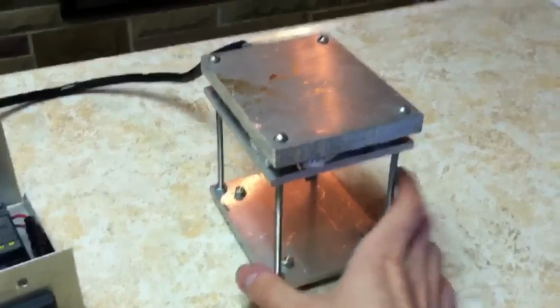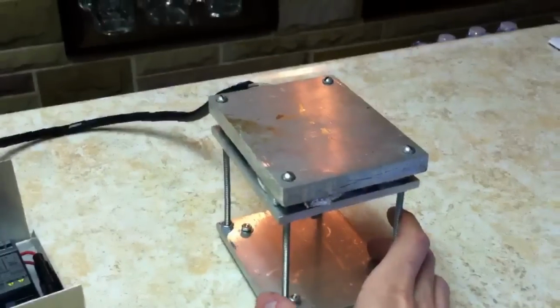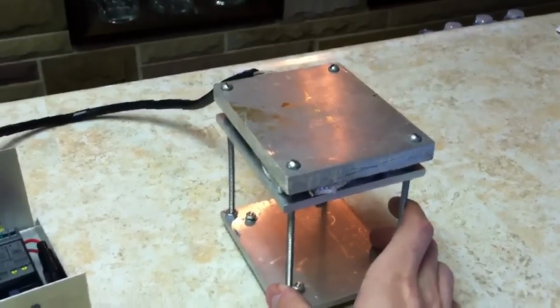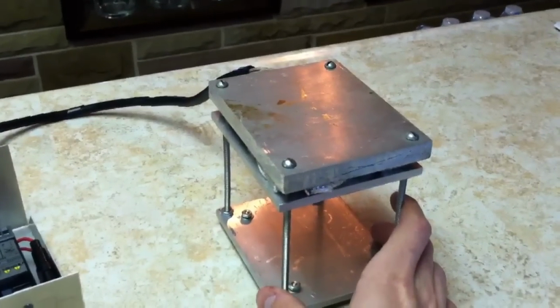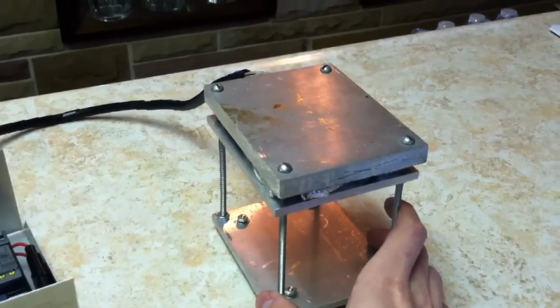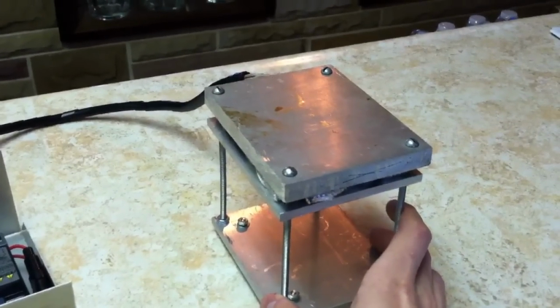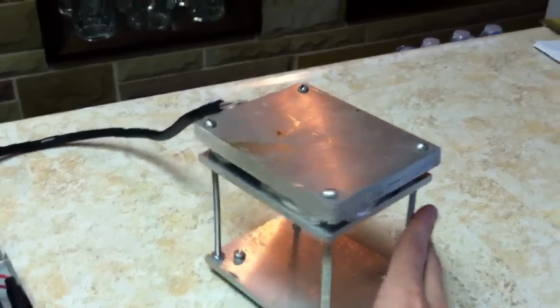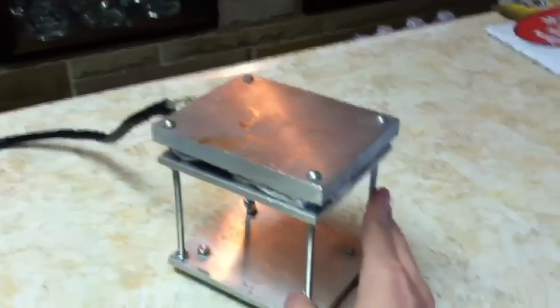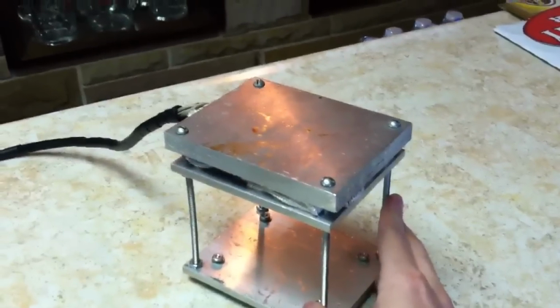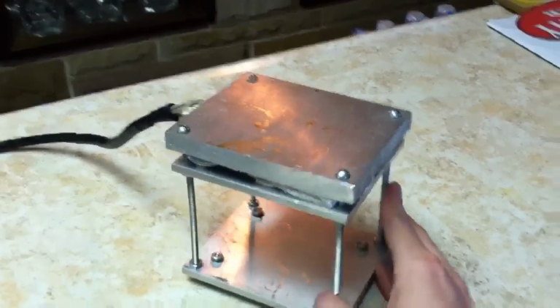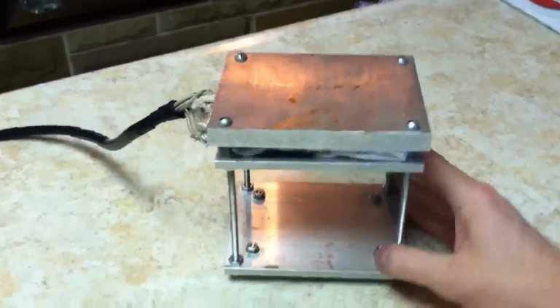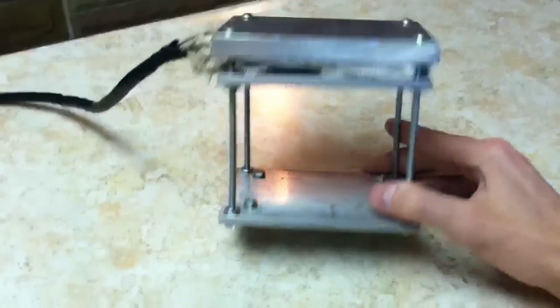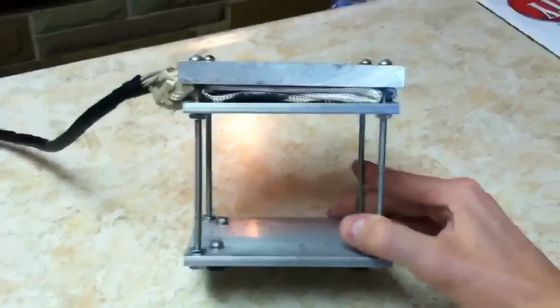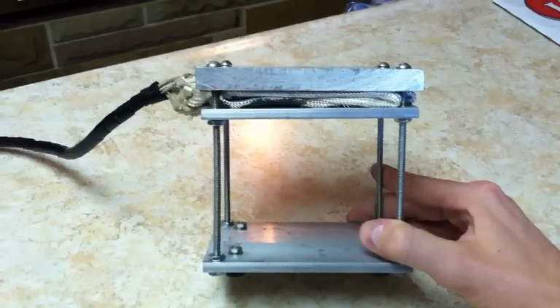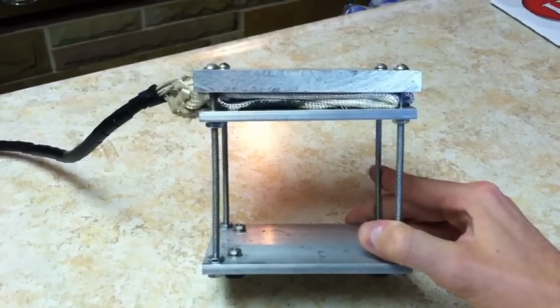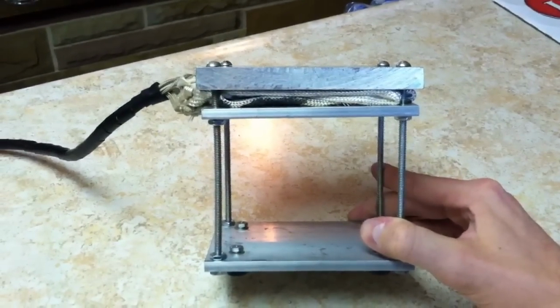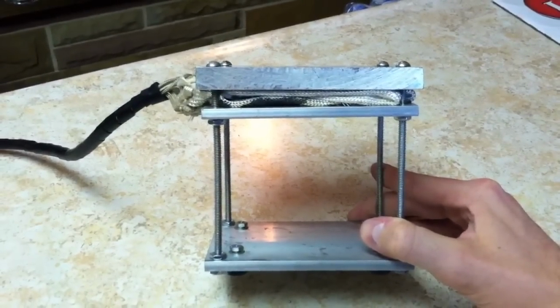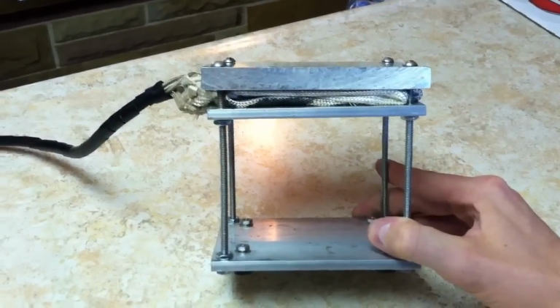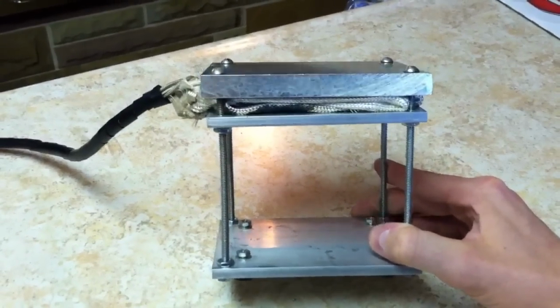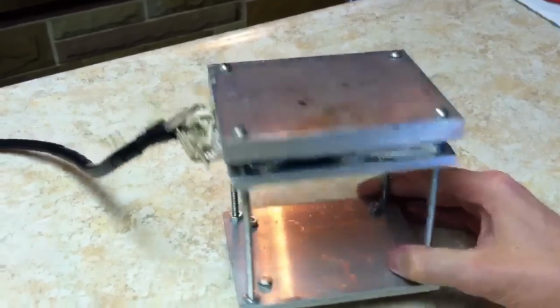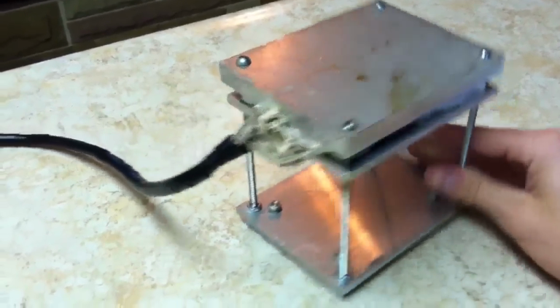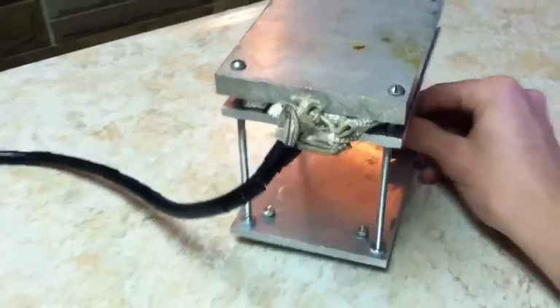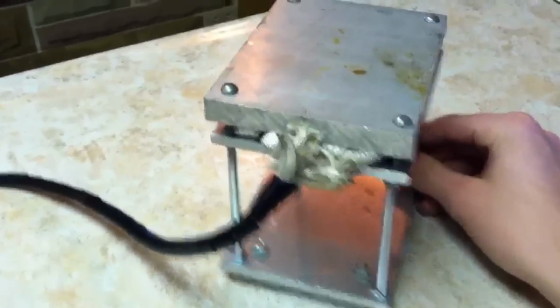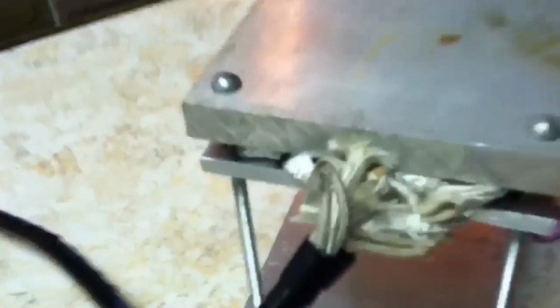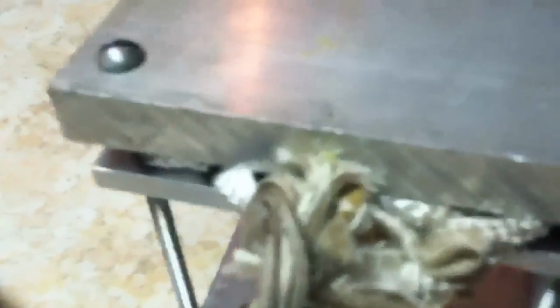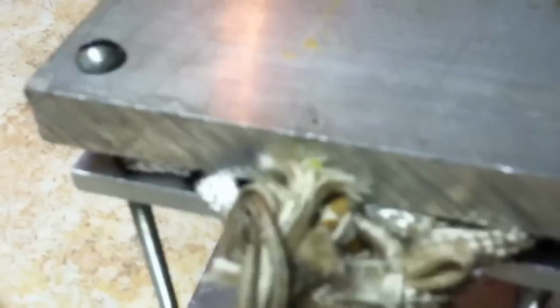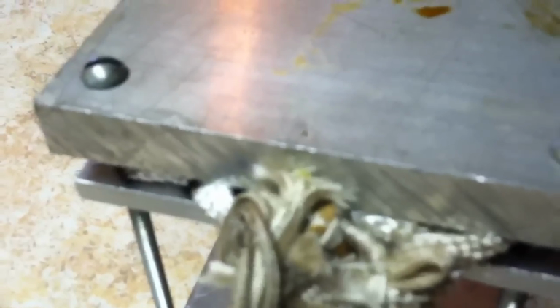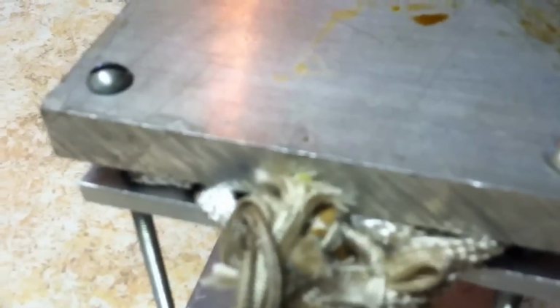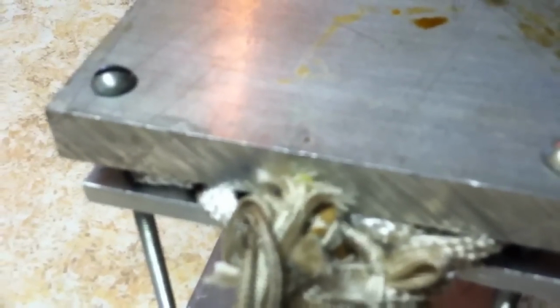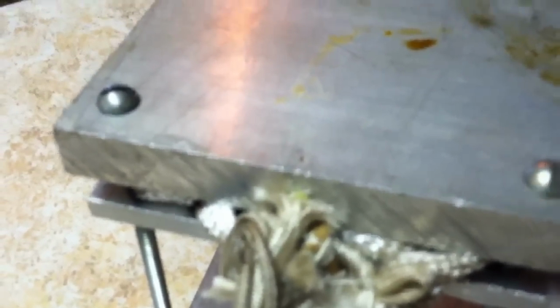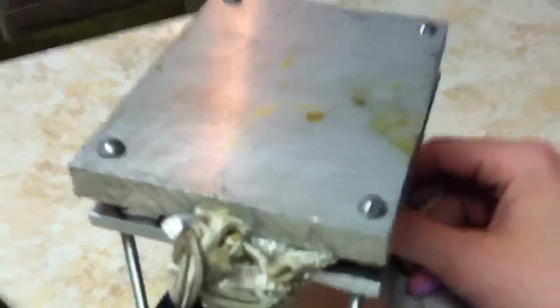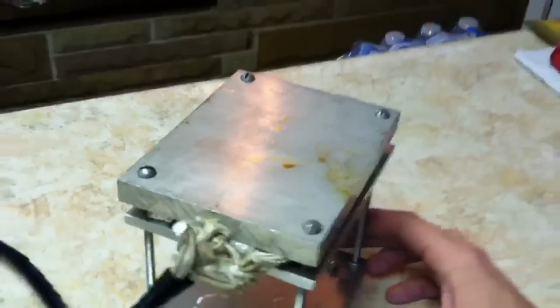The top piece is half-inch aluminum, 4 by 5 inches in size. I have two heating strips in there. In the back you can see the thermocouple goes into the center of the aluminum.